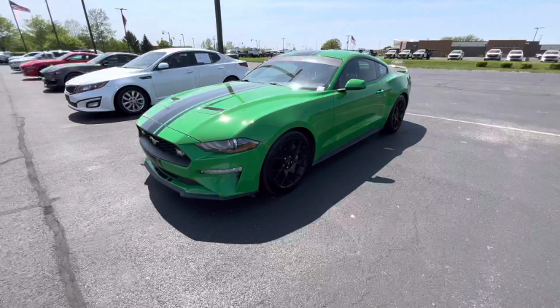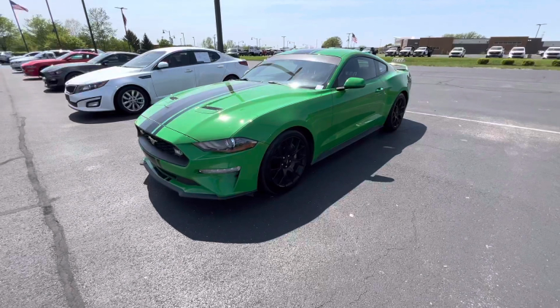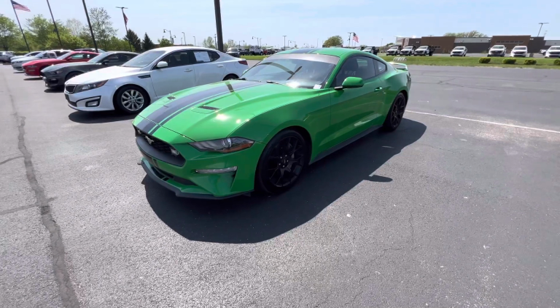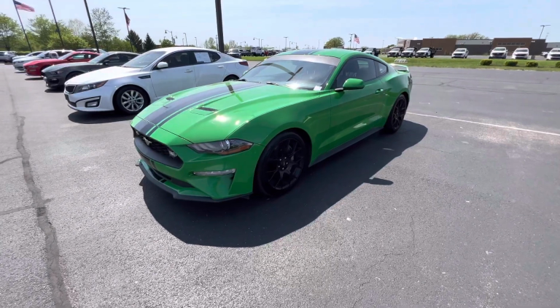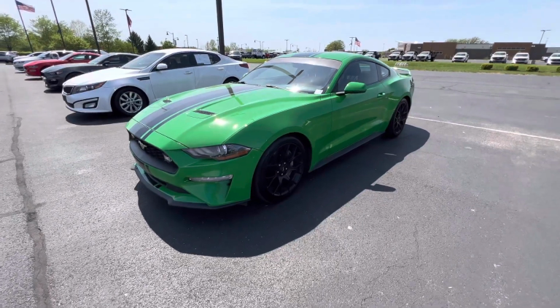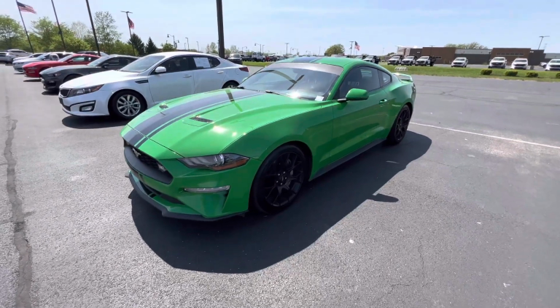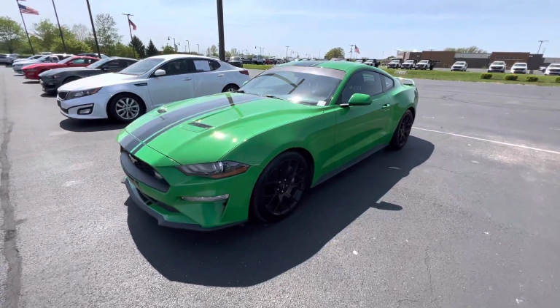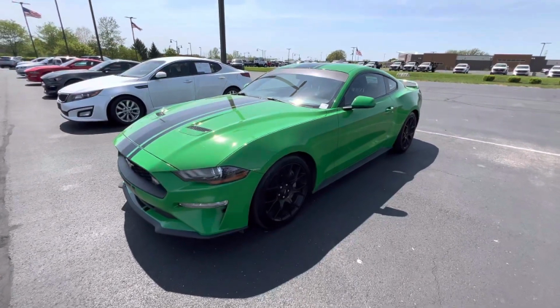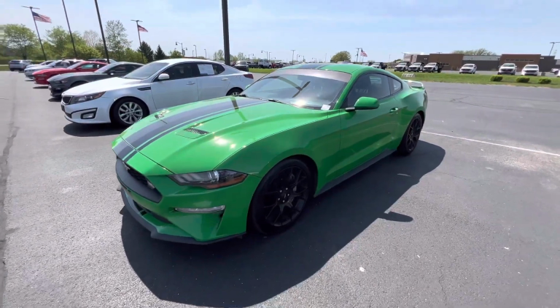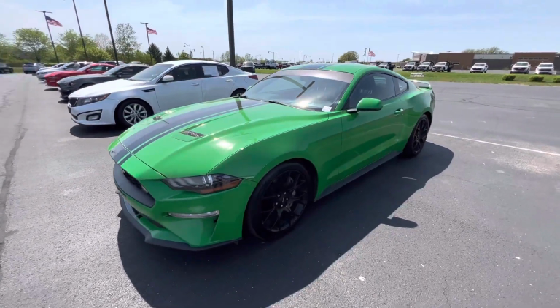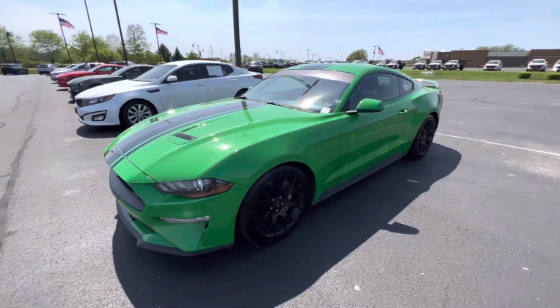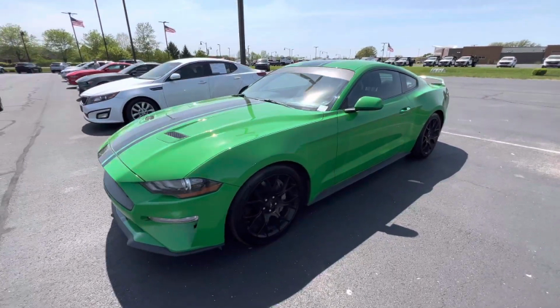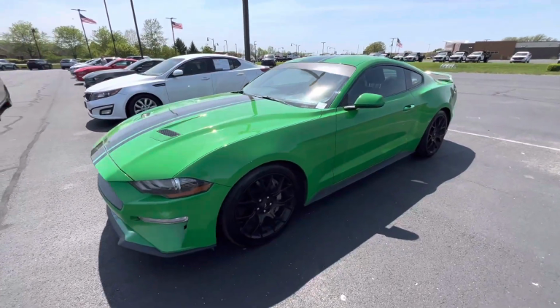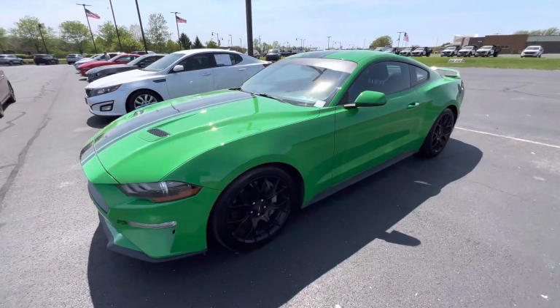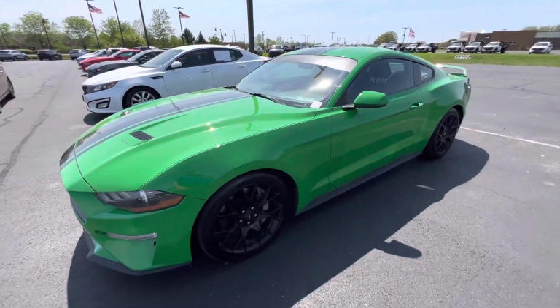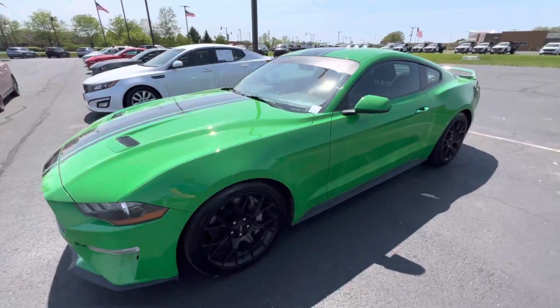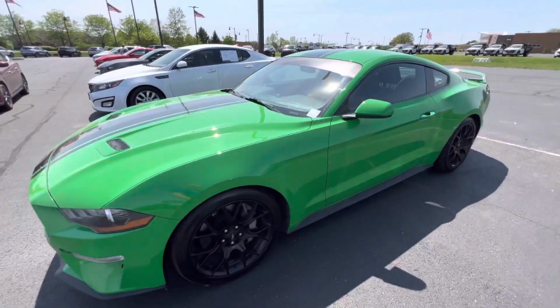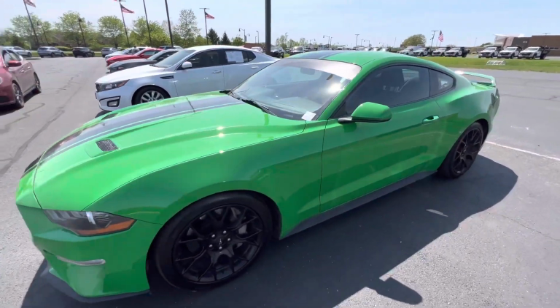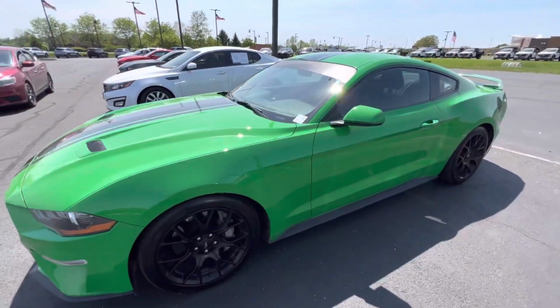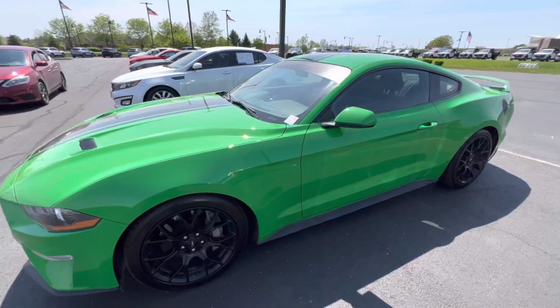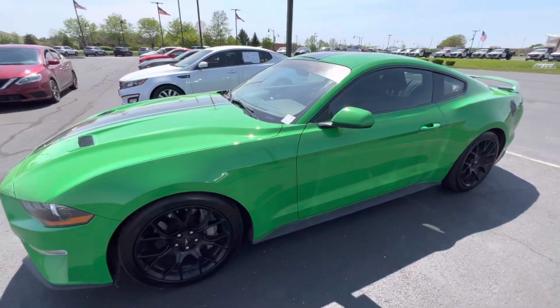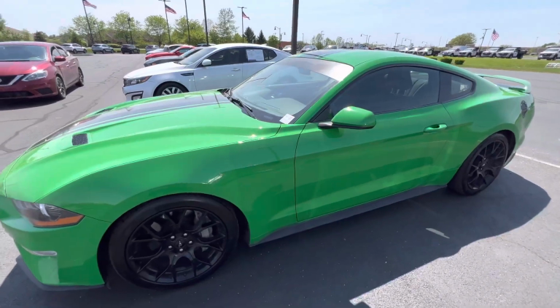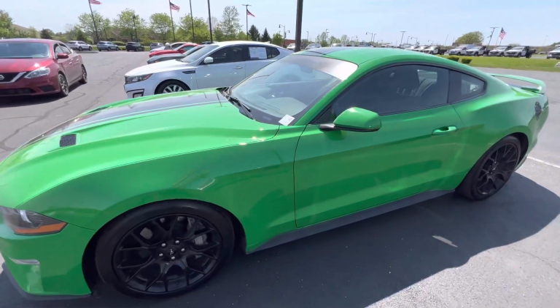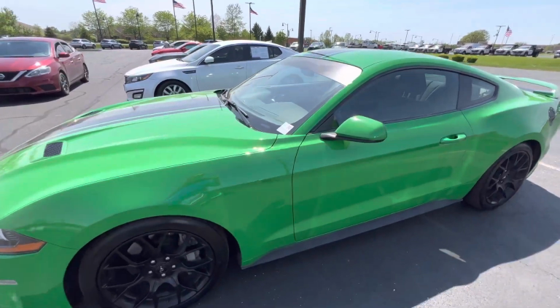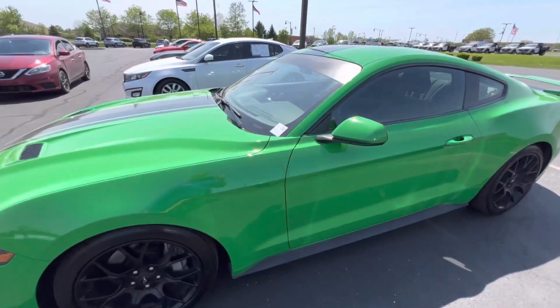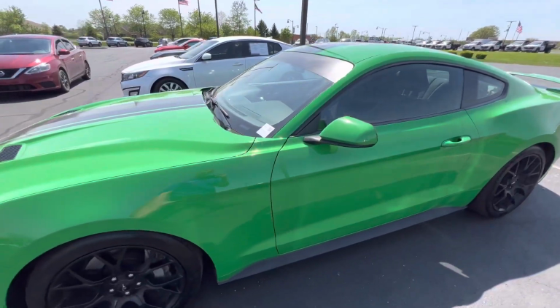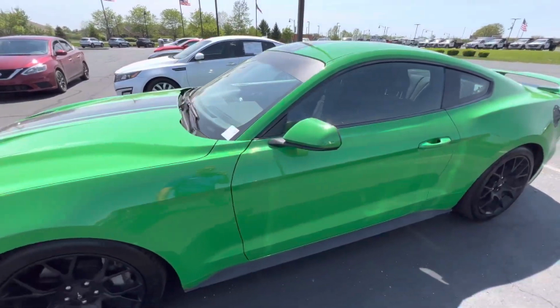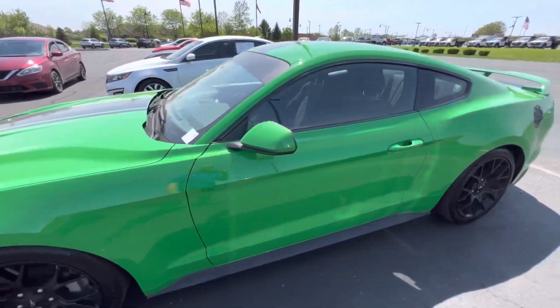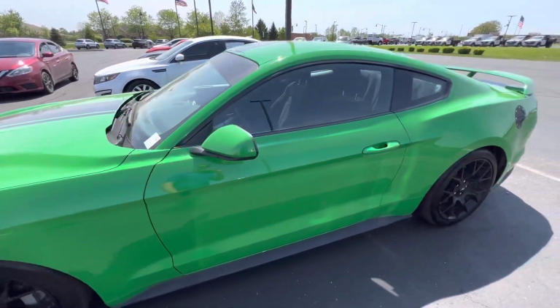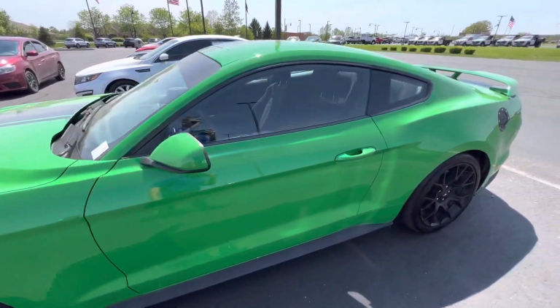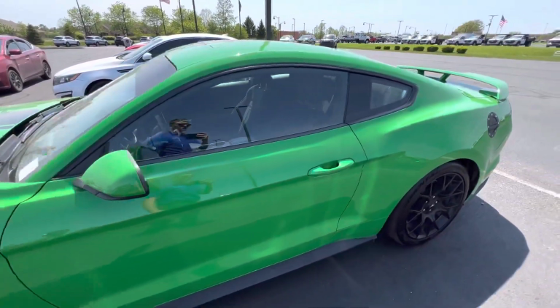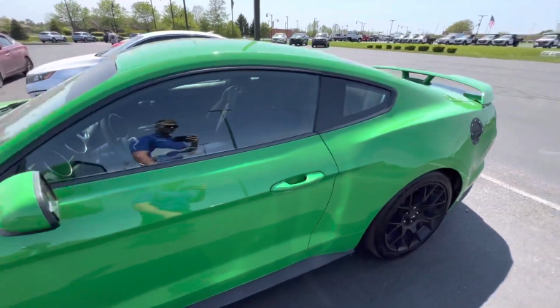Hey, it's Wes over here at Bill Estes Ford in Brownsburg, Indiana, here on our Mustang. It is in the nice green color. It's got the 2.3 EcoBoost in it.